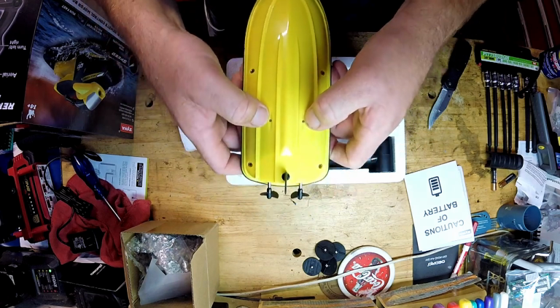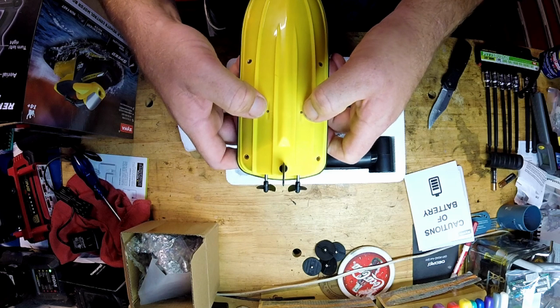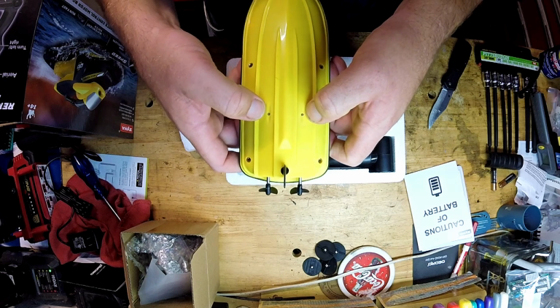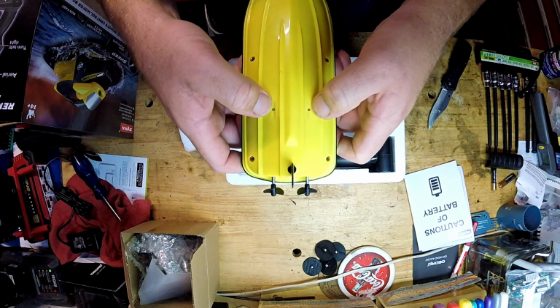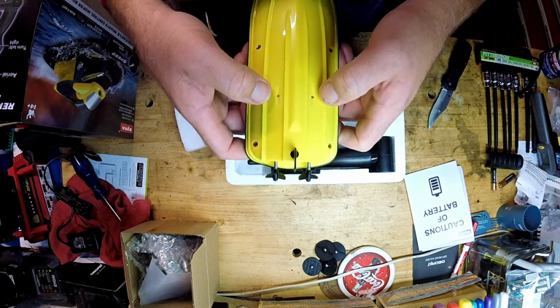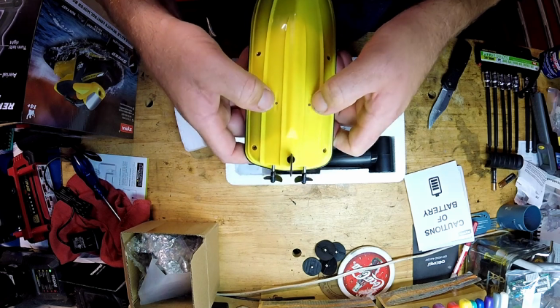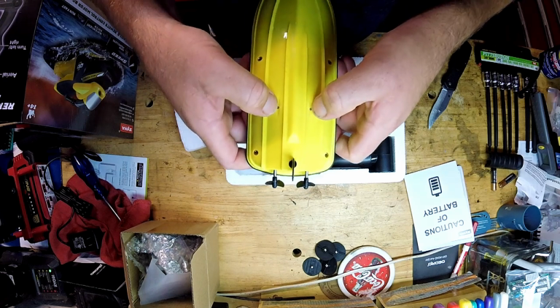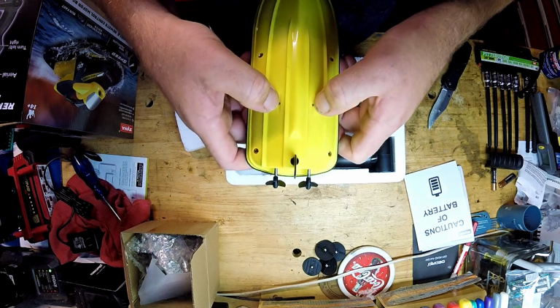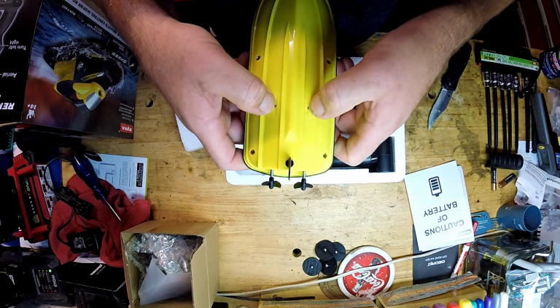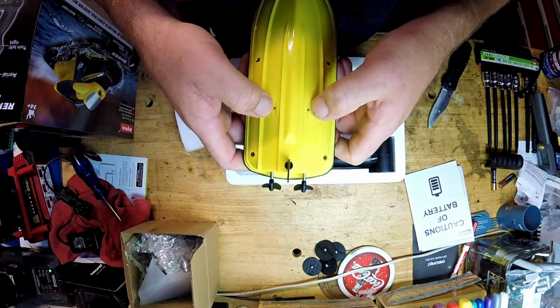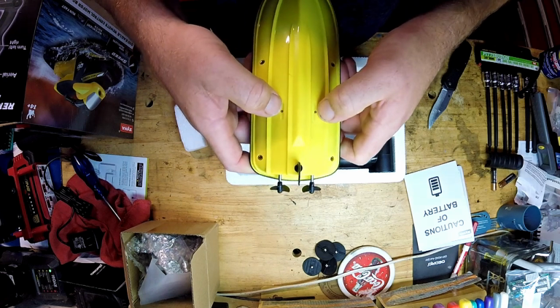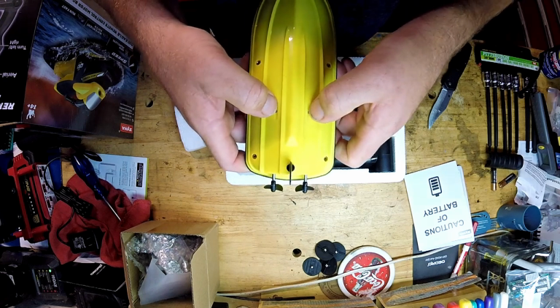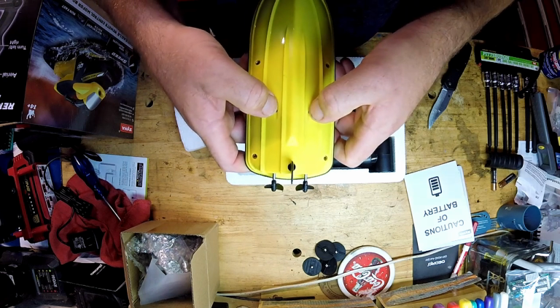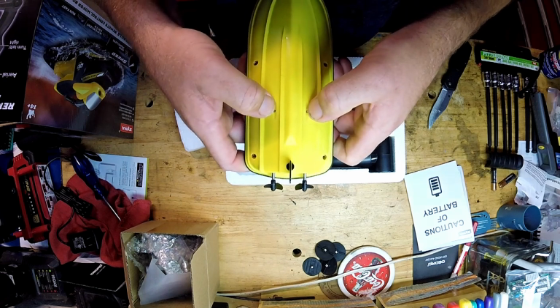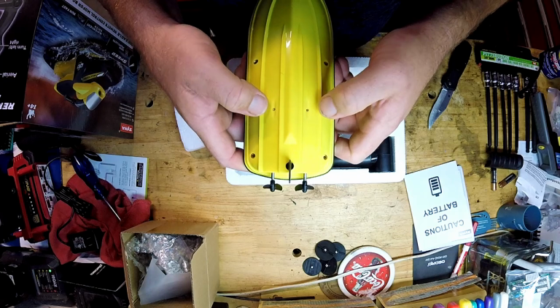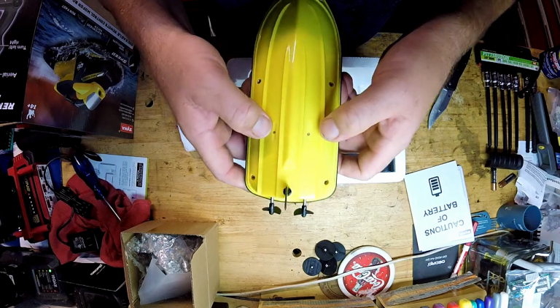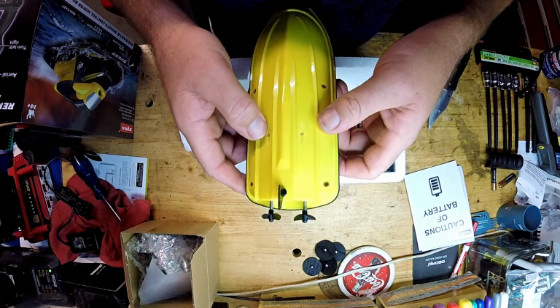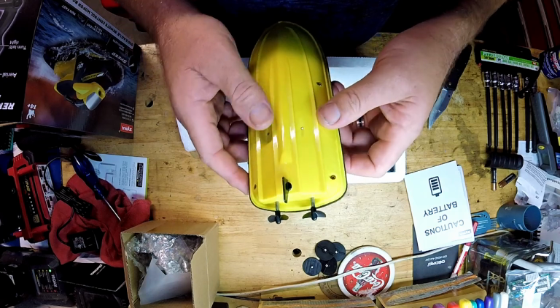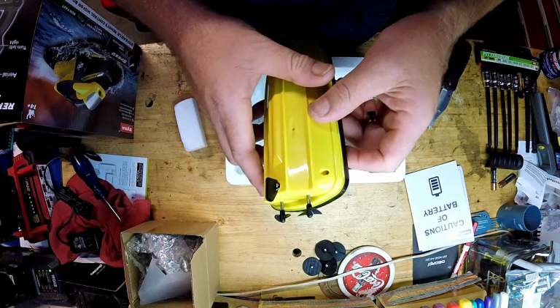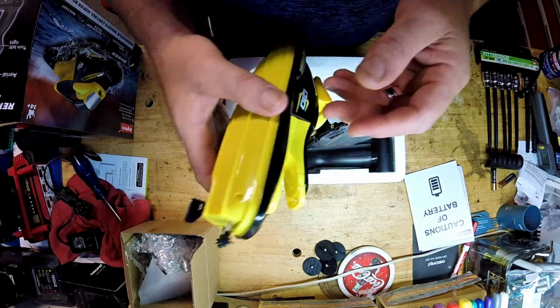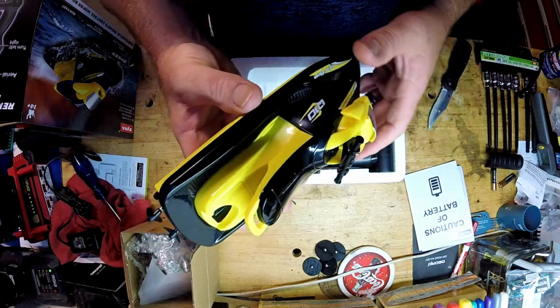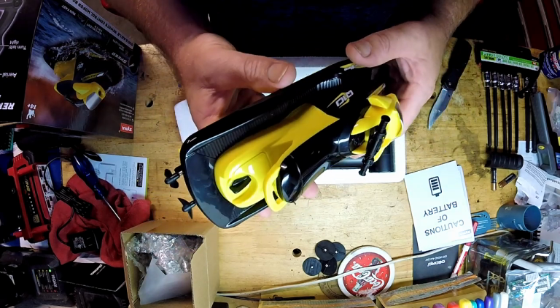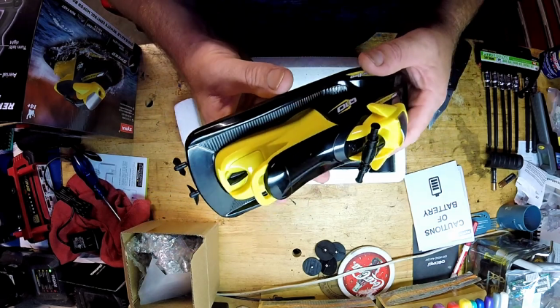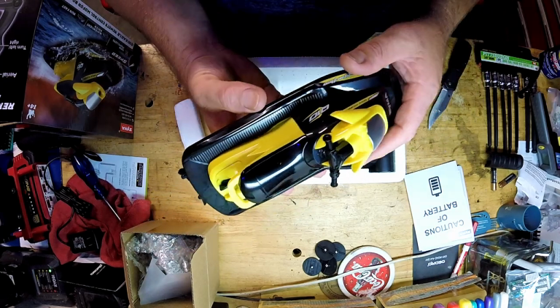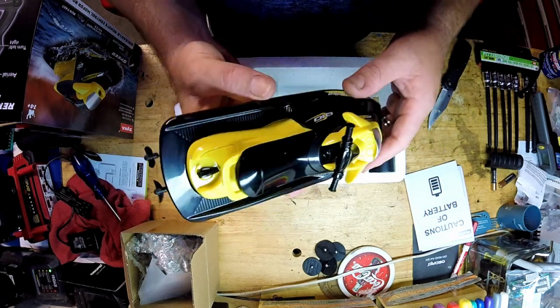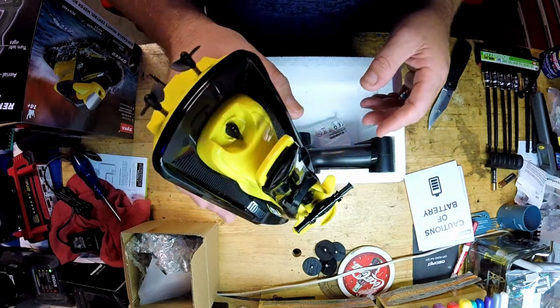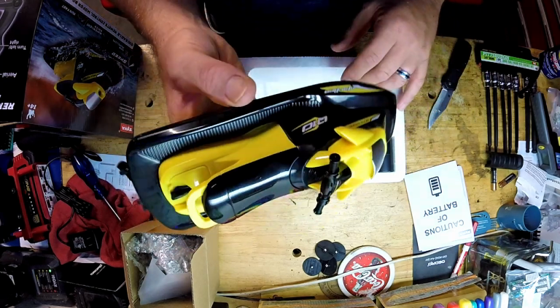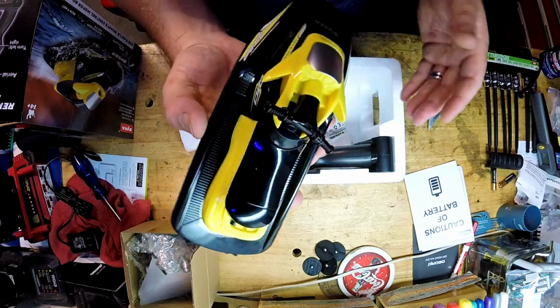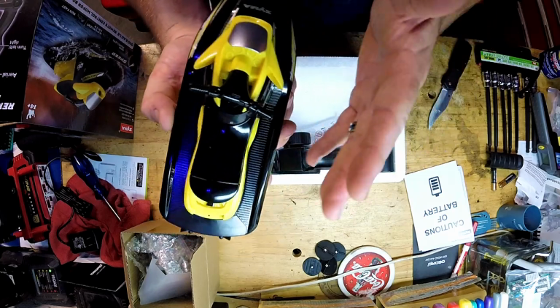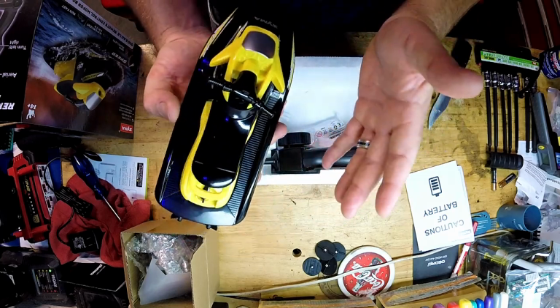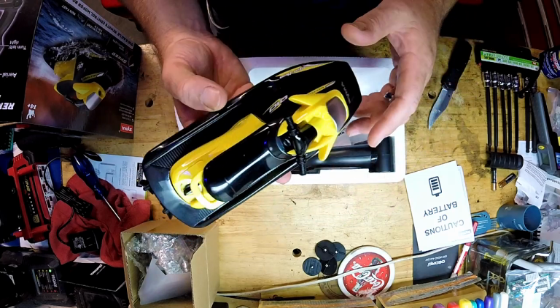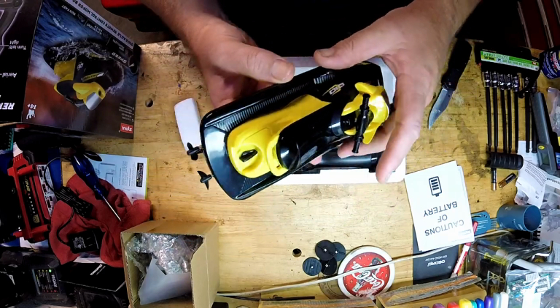So what they talked about is sensors. These two metal sensors here must conduct when it's in the water. Basically this thing is not supposed to operate unless it is in the water — a cool little safety feature built in for the young ones.